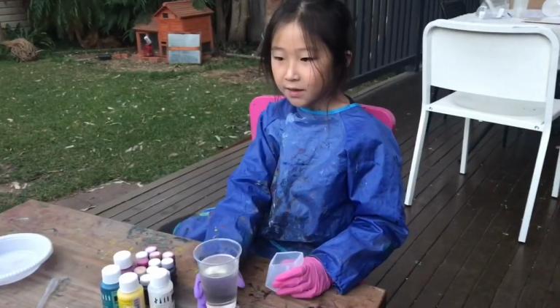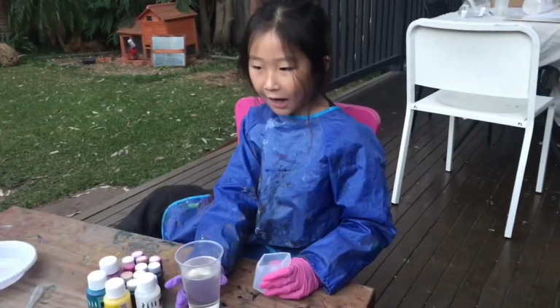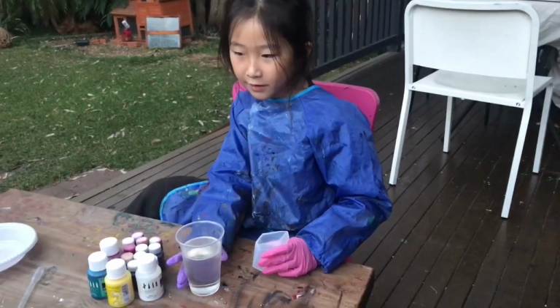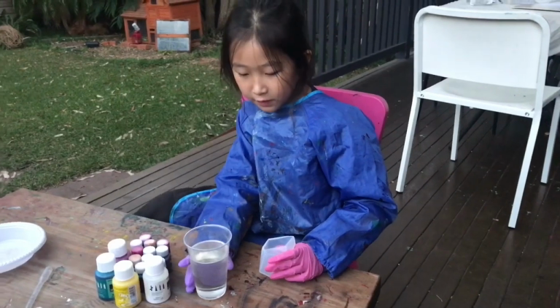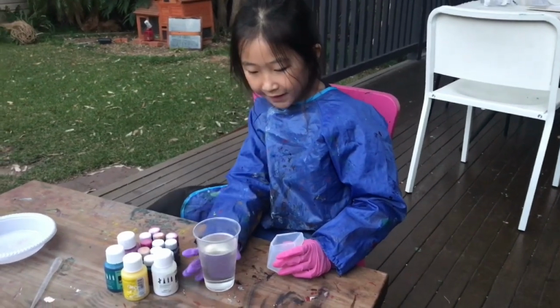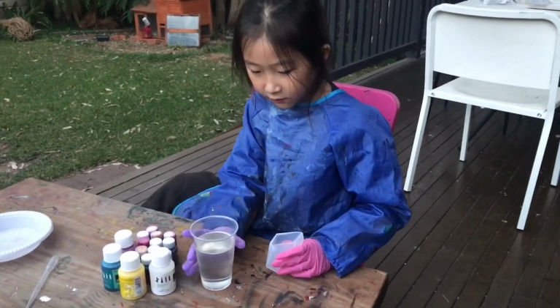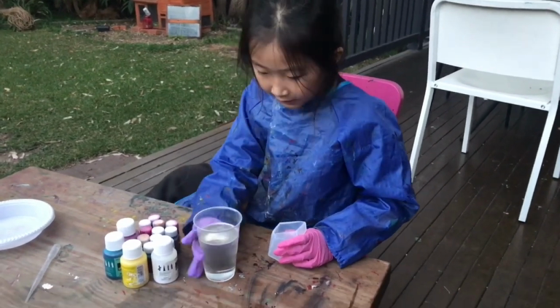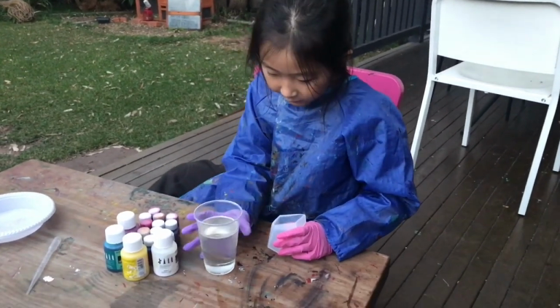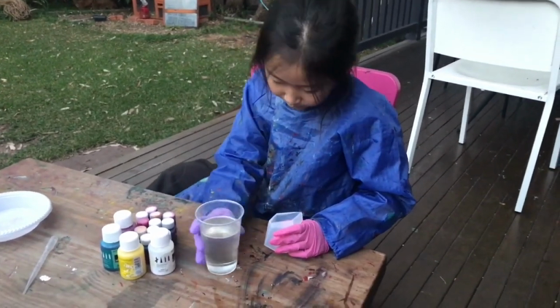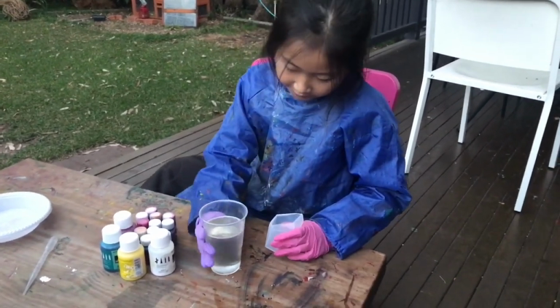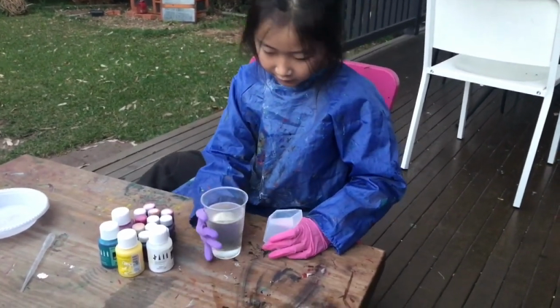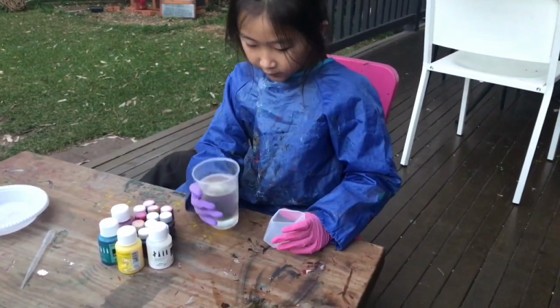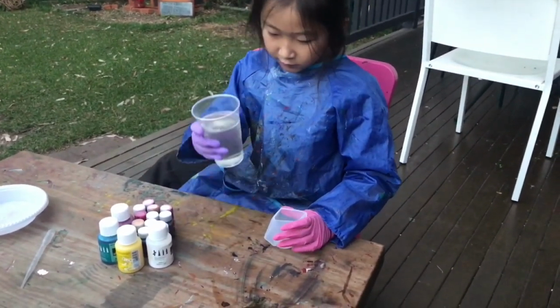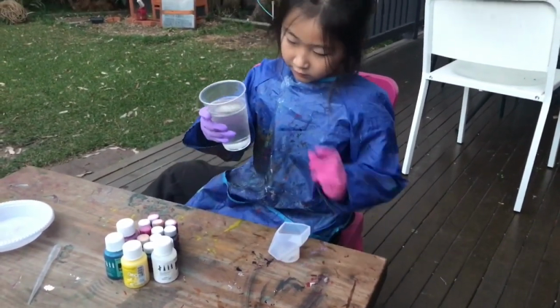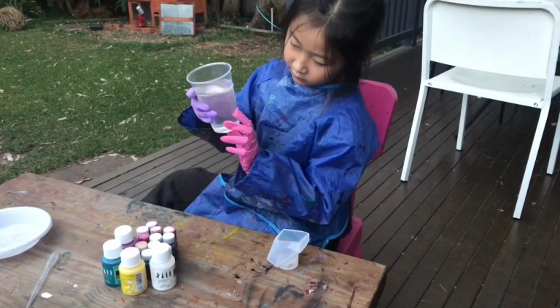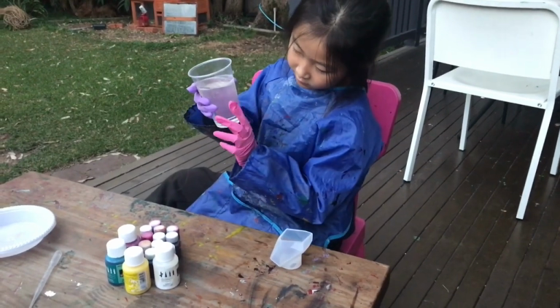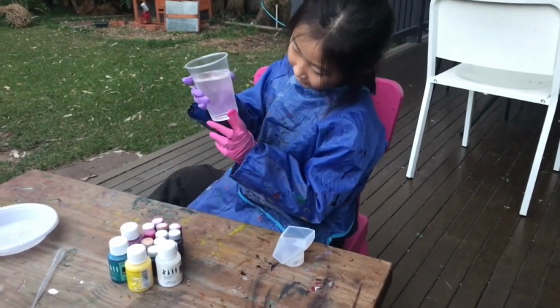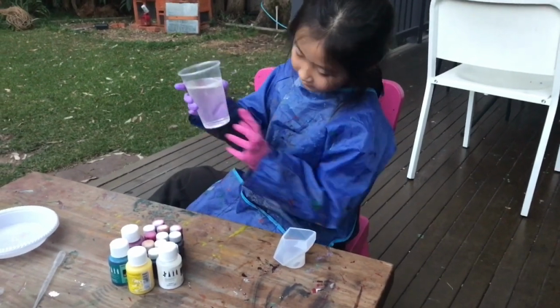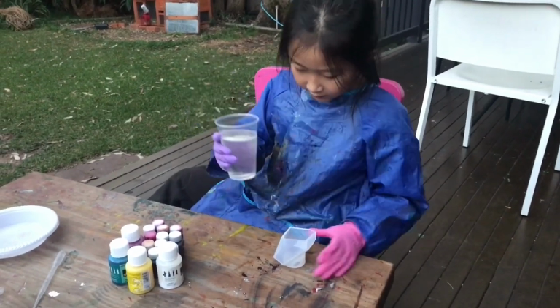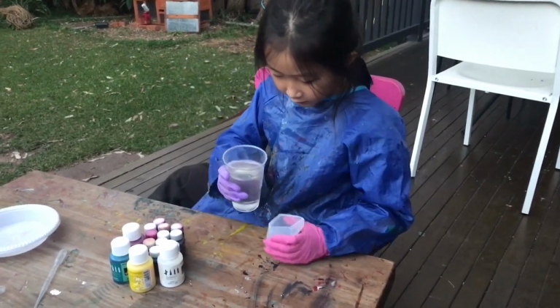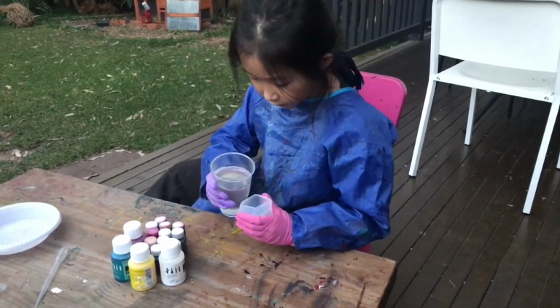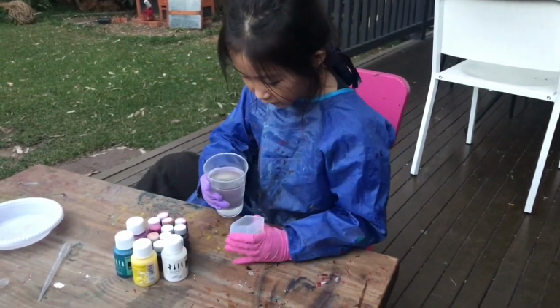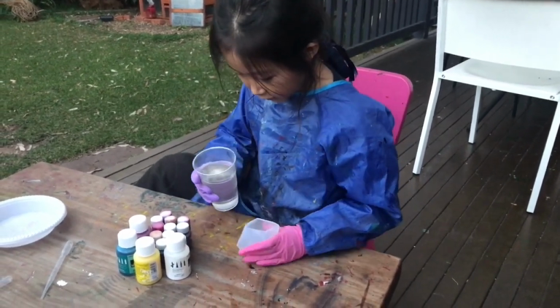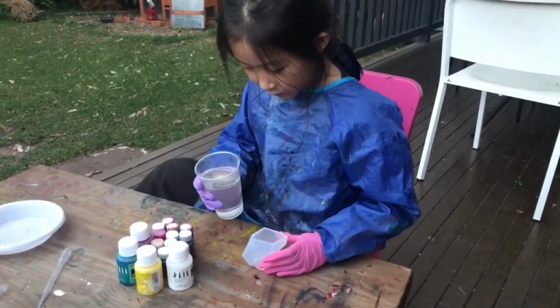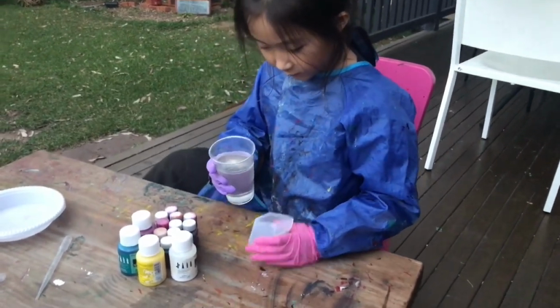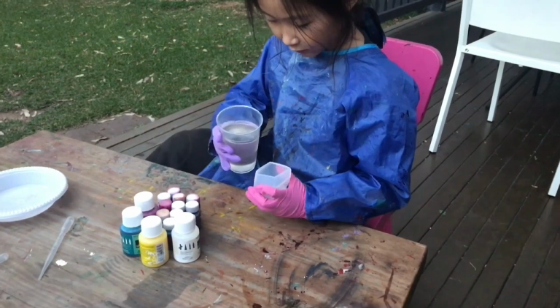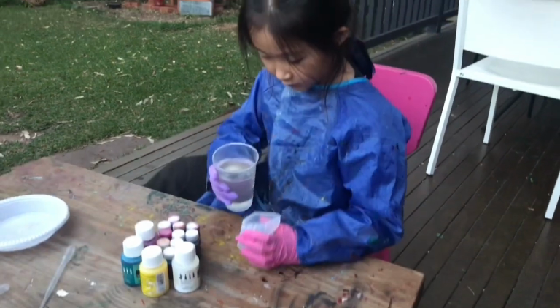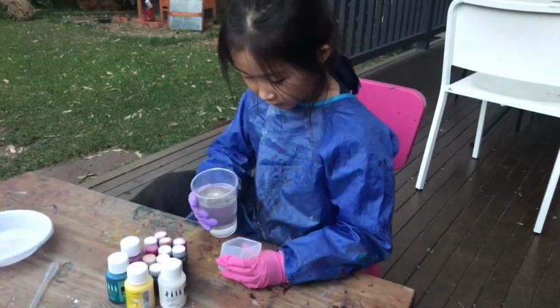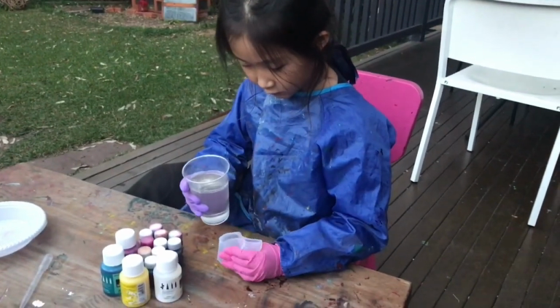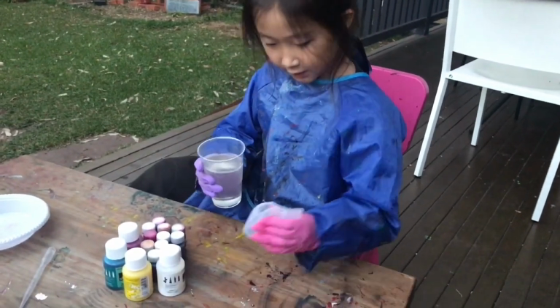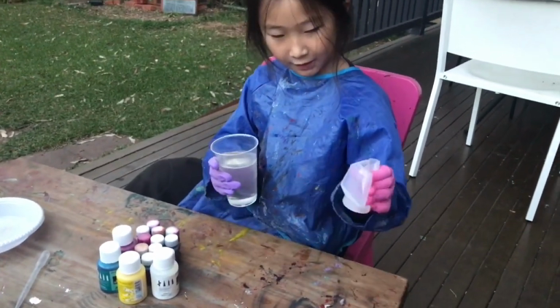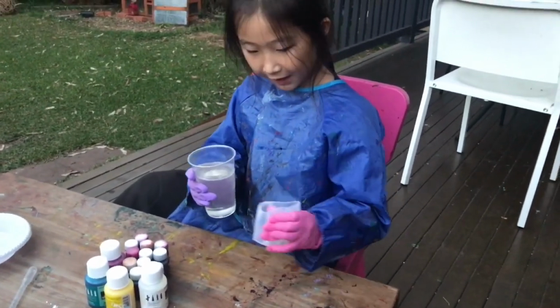Then we need to pour one portion of the base. Now when you've waited for about ten minutes for the bubbles to go away, then you pour them into a squishy mold like that.